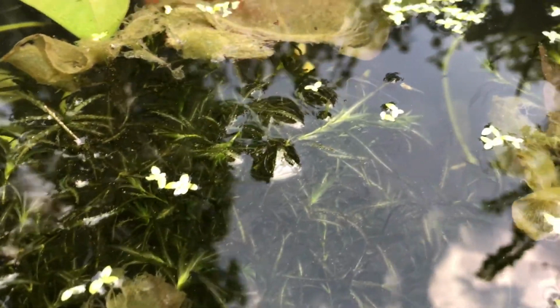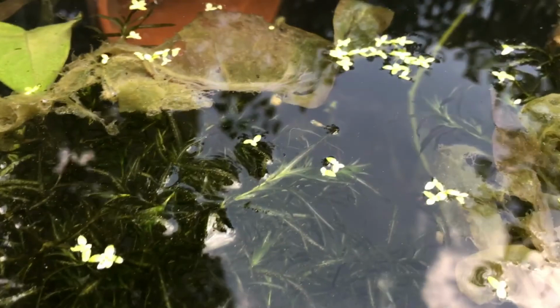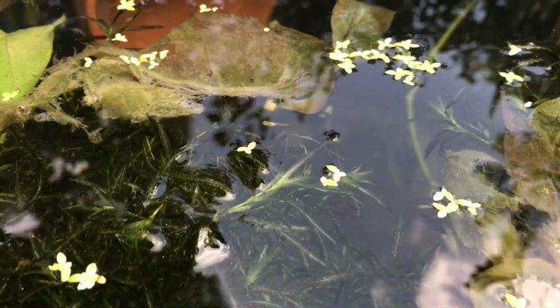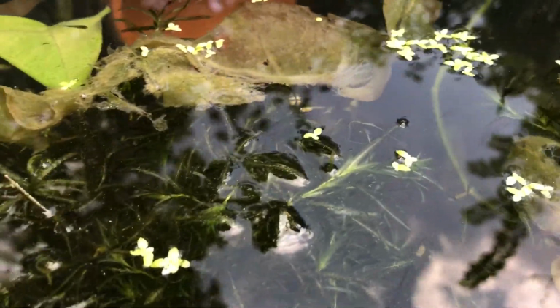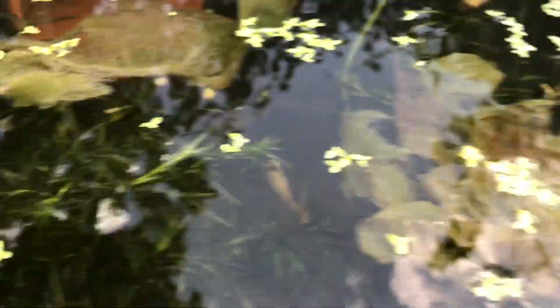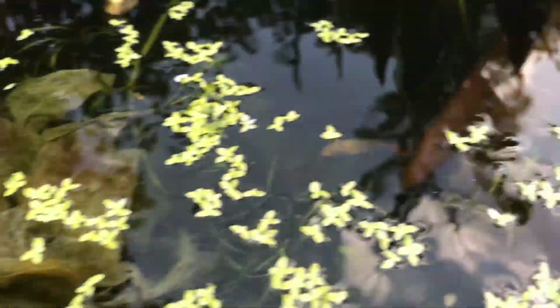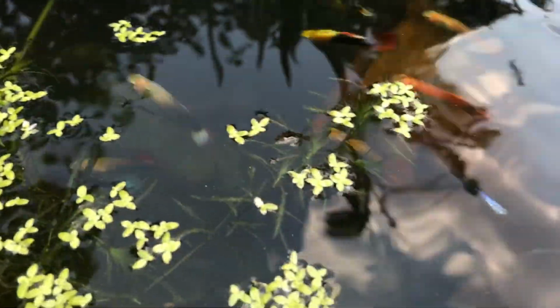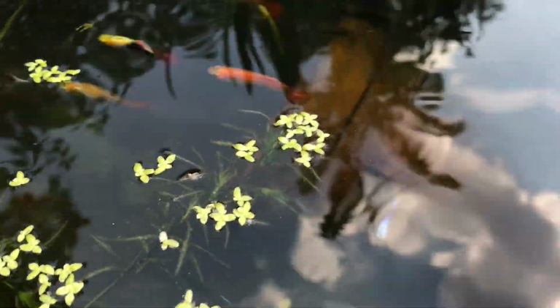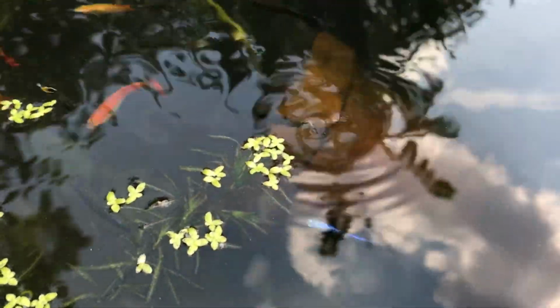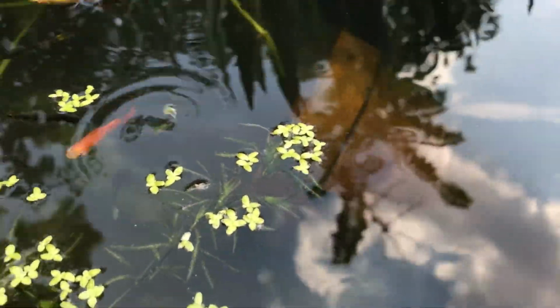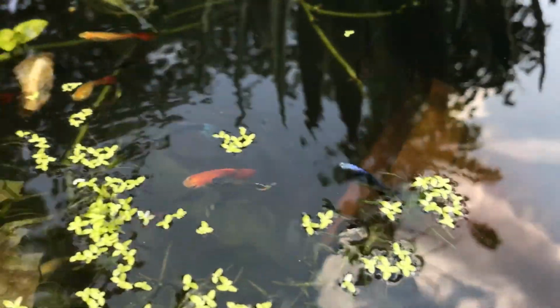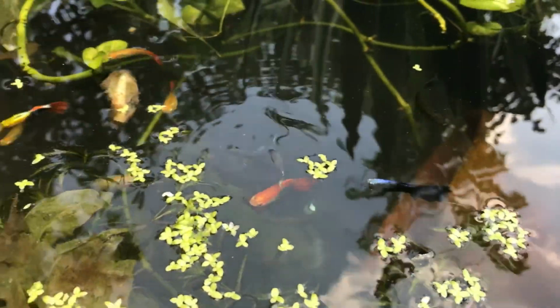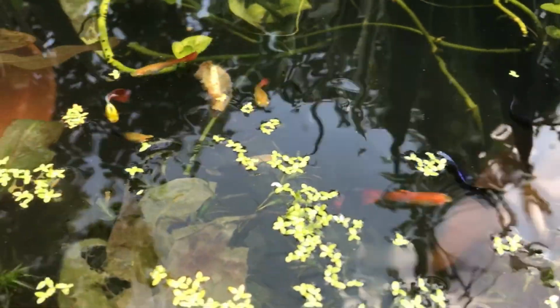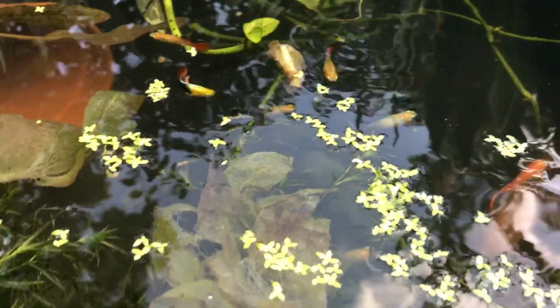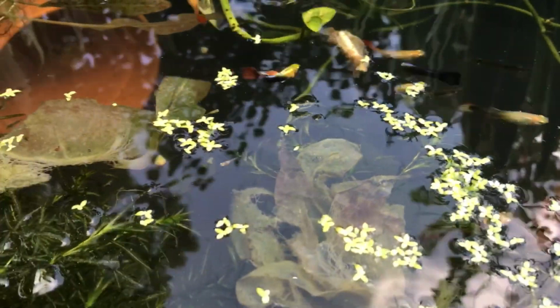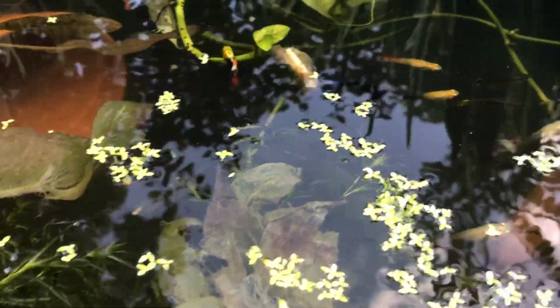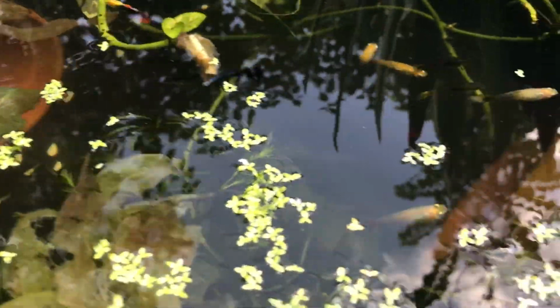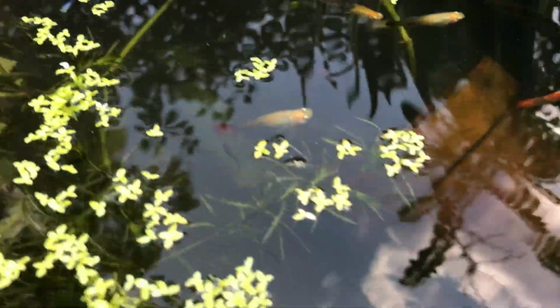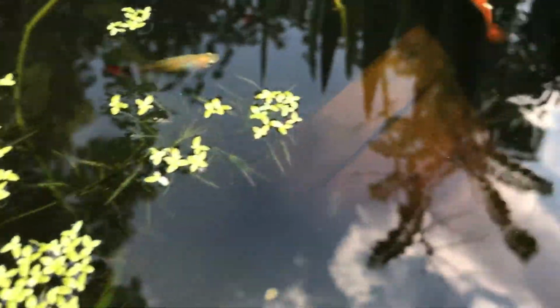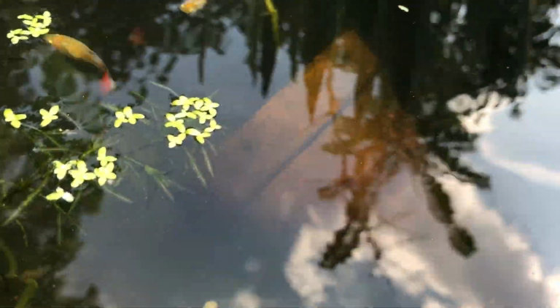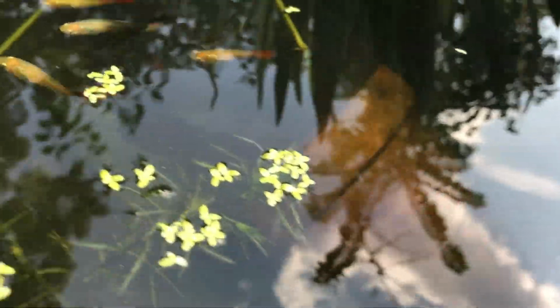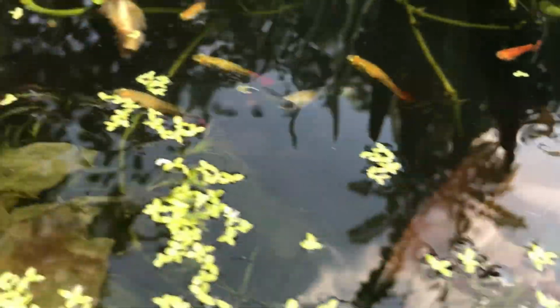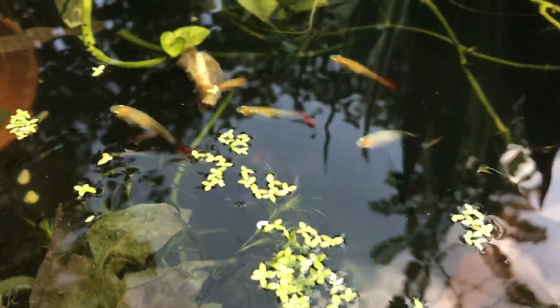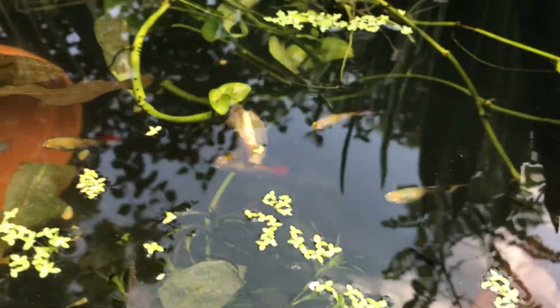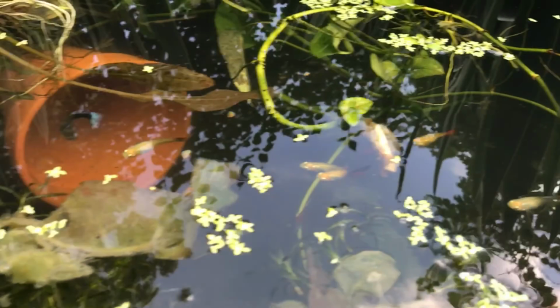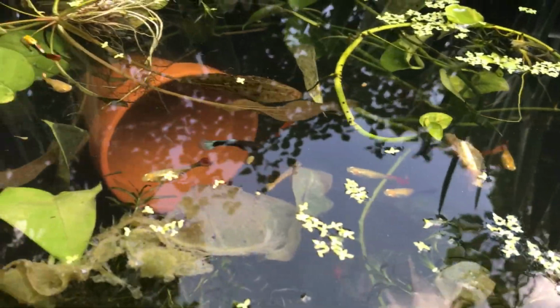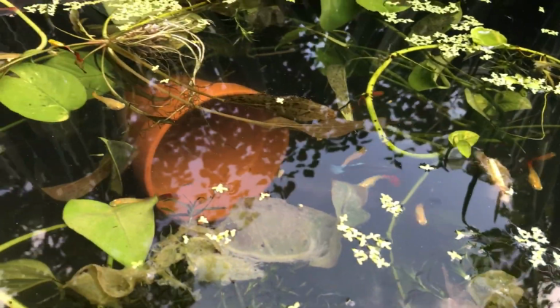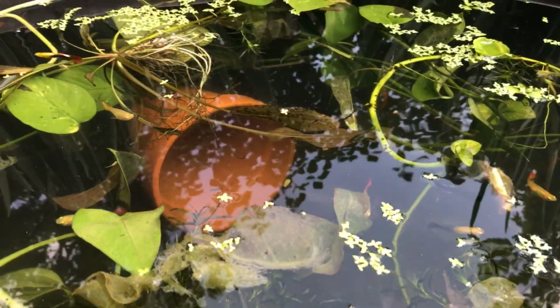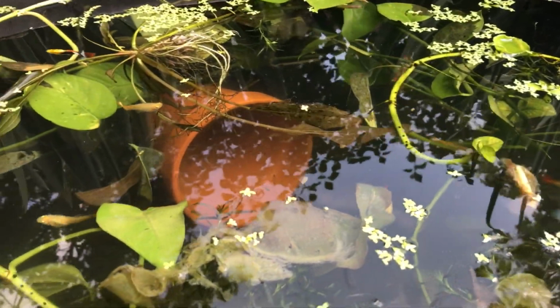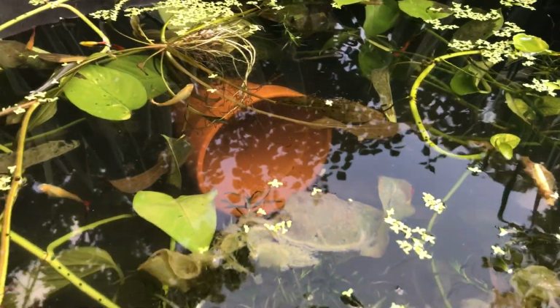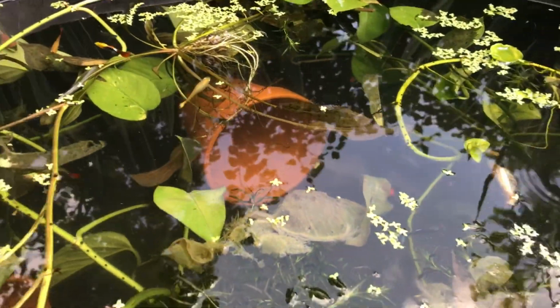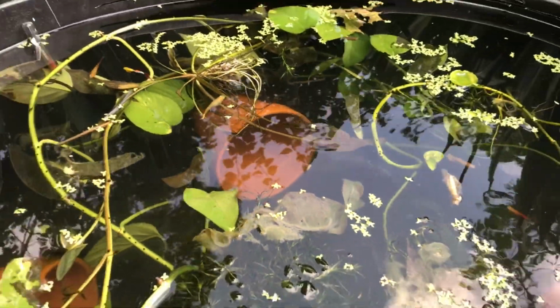You can see there's a baby right there, and look at them all over here. He's got a nice colony of guppies in here.